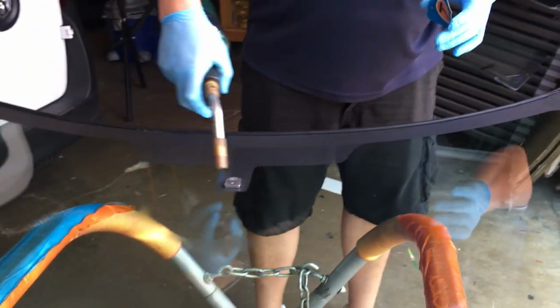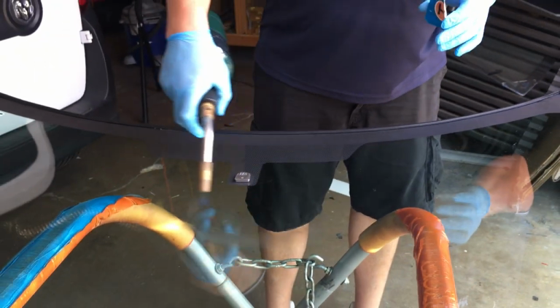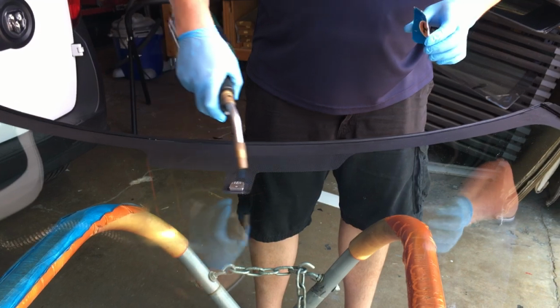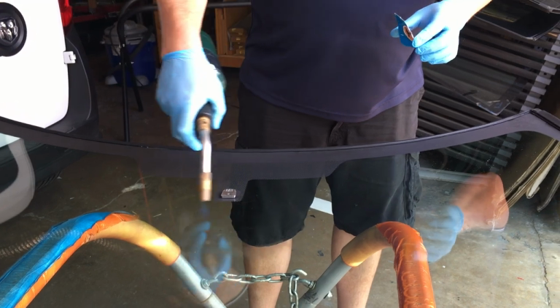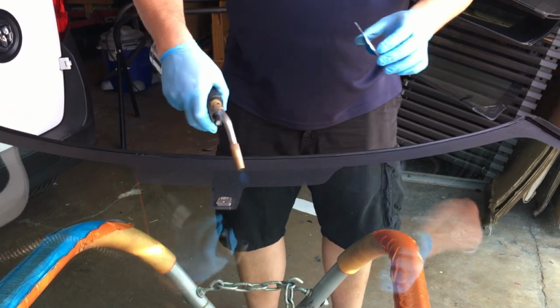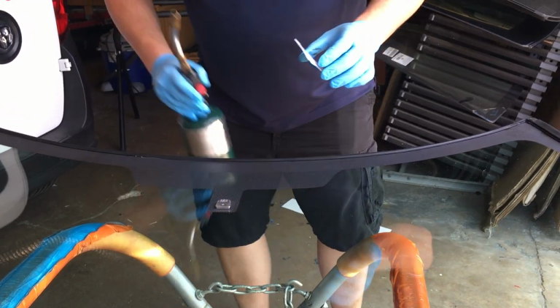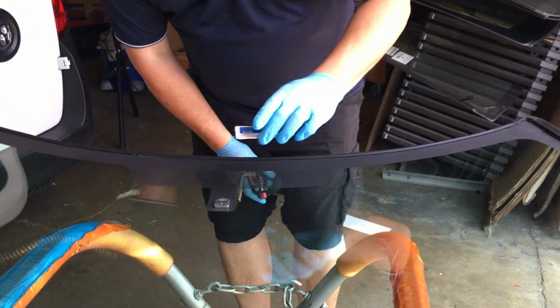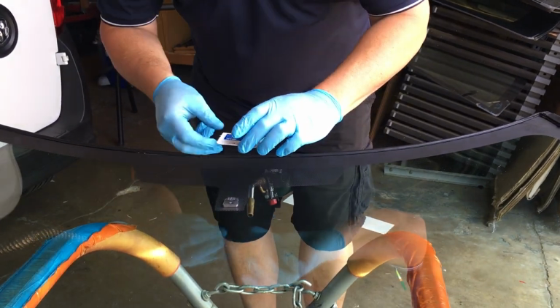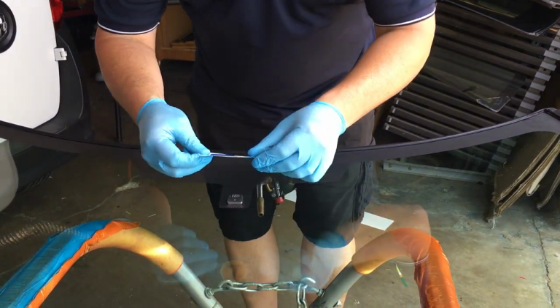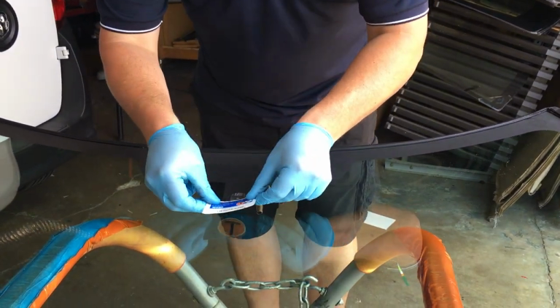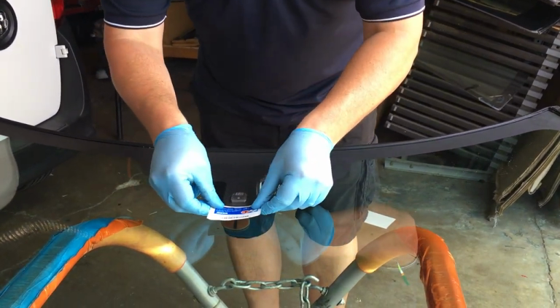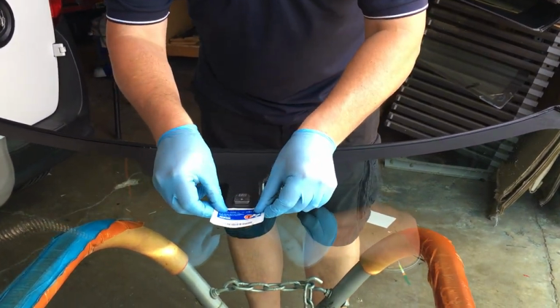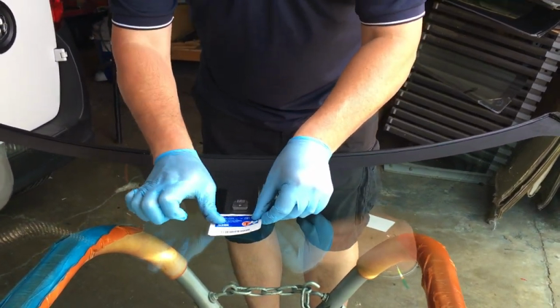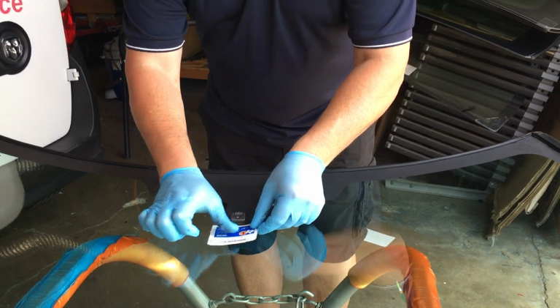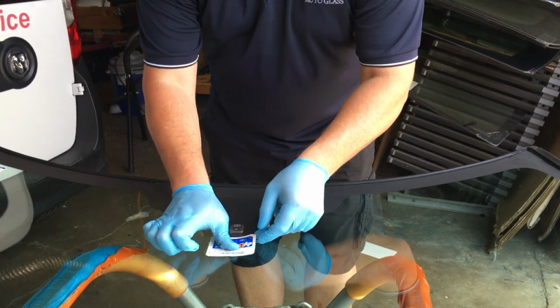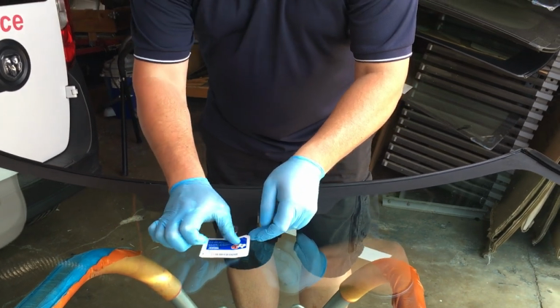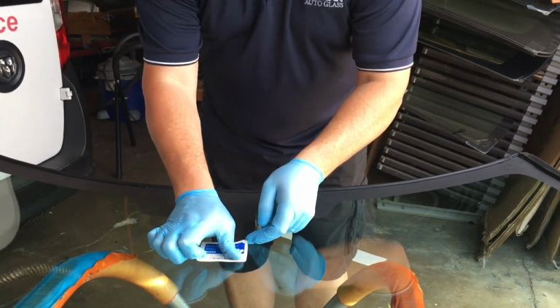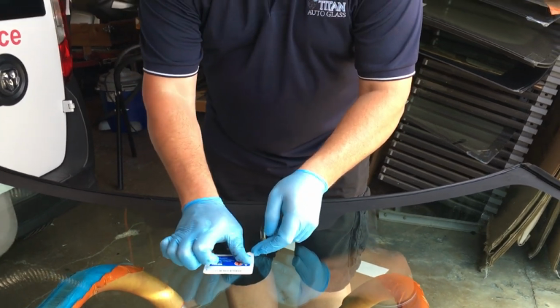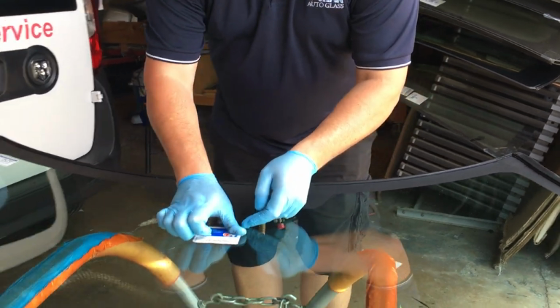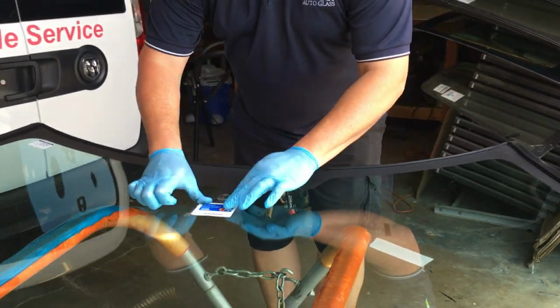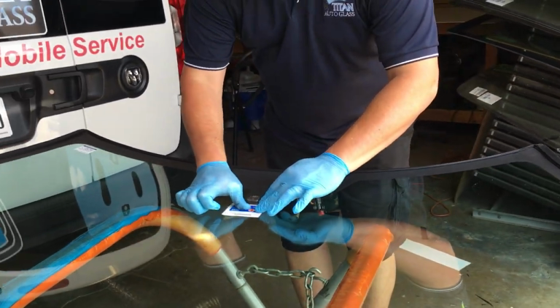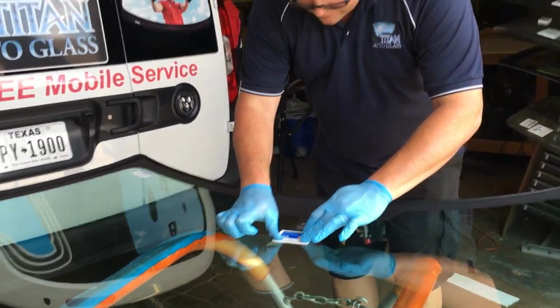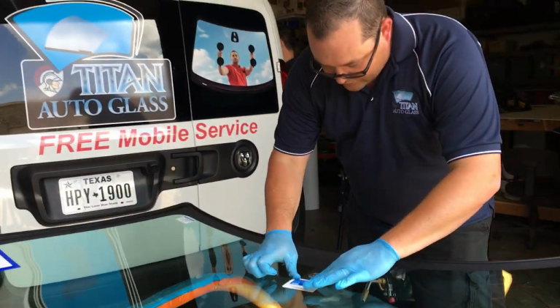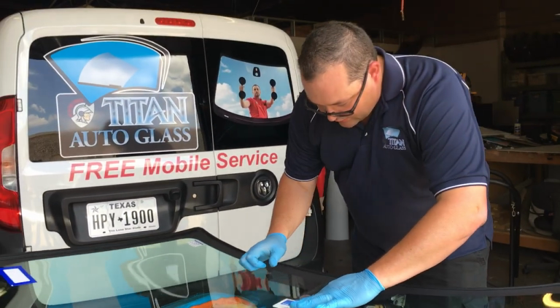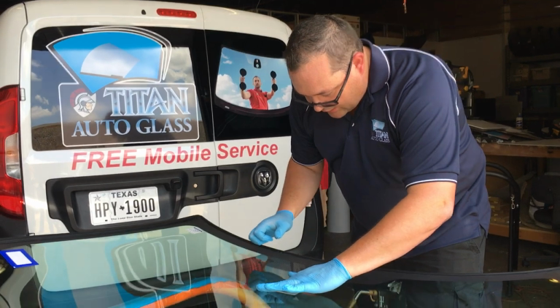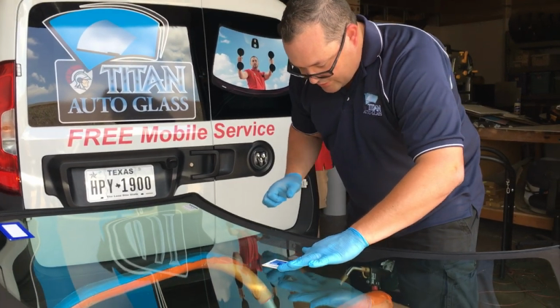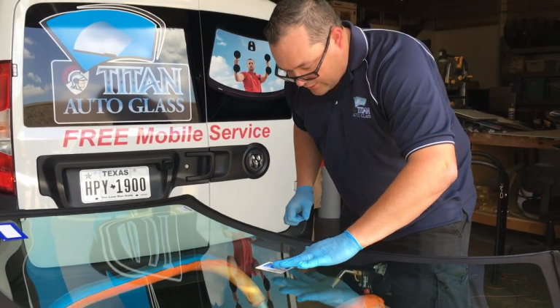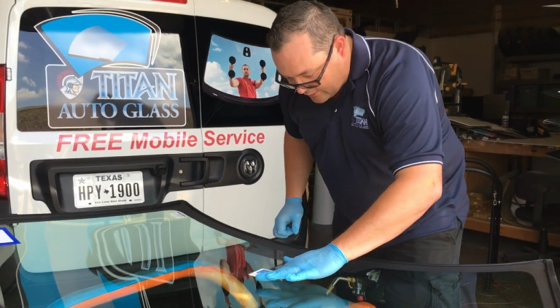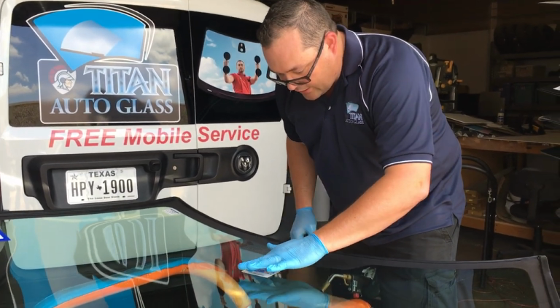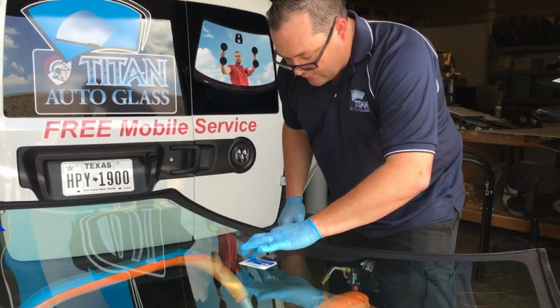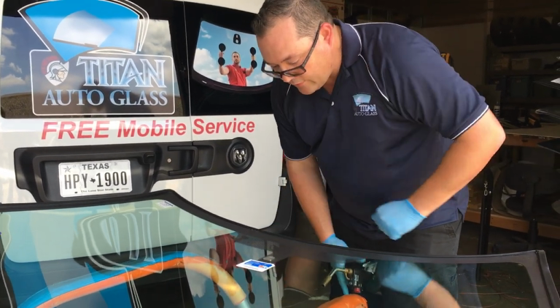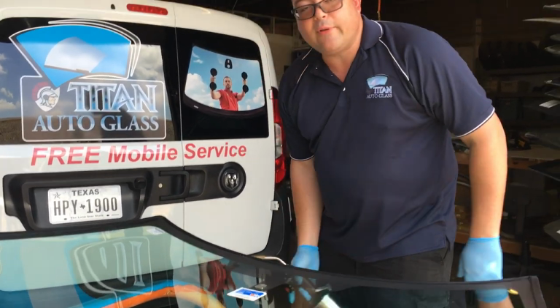Again, get the condensation off the glass. Stick it right back on there. And I would actually say it looks better now than it did before it came in.